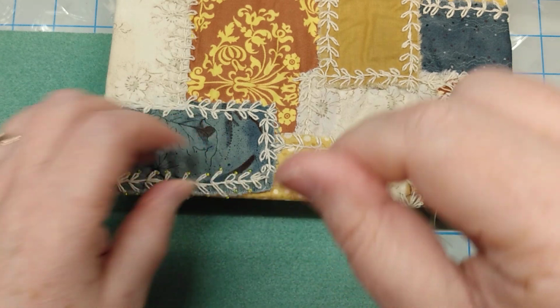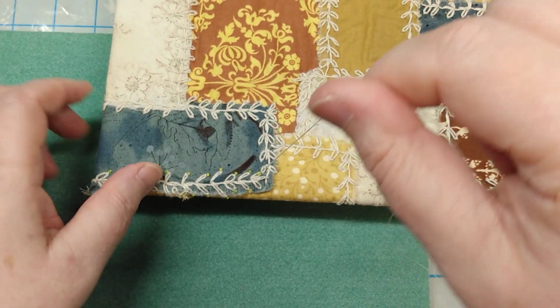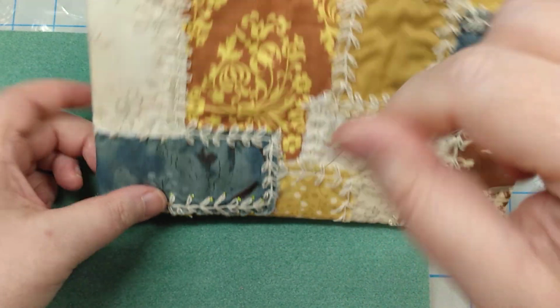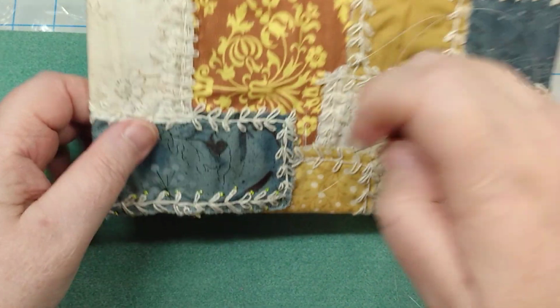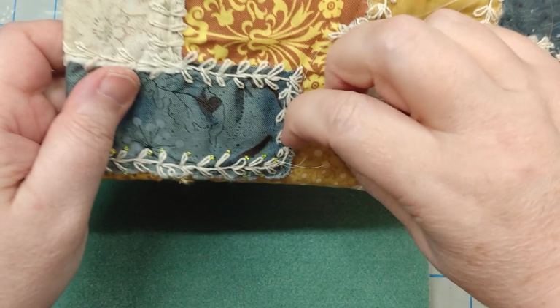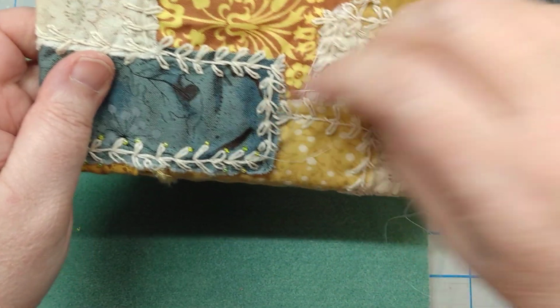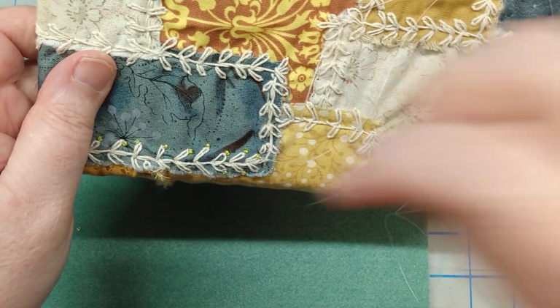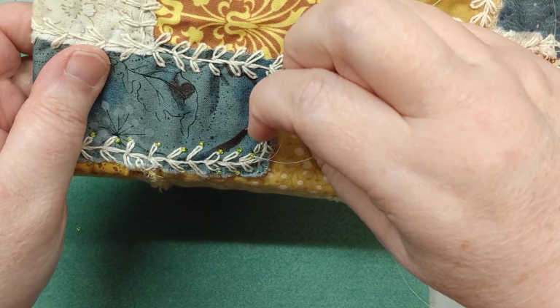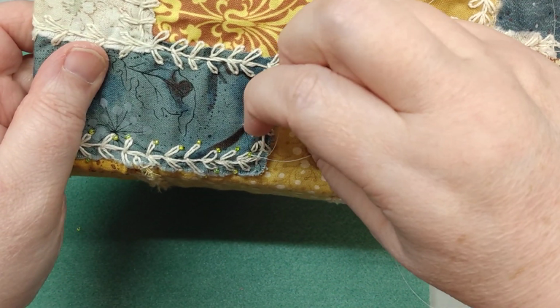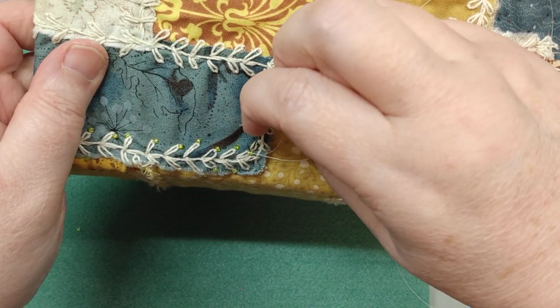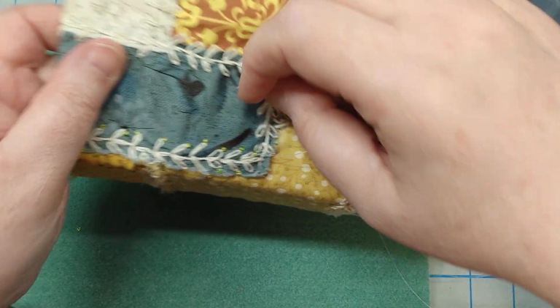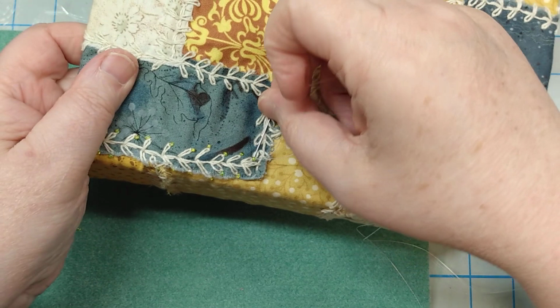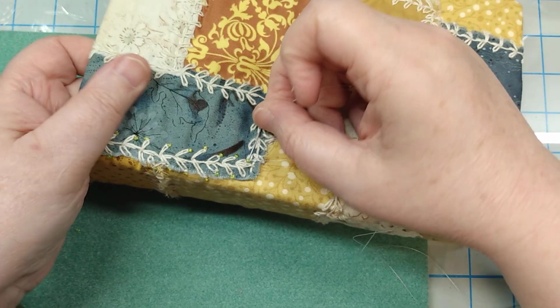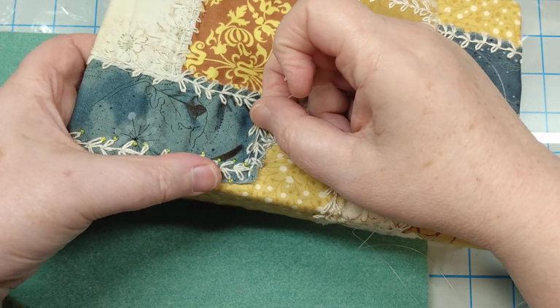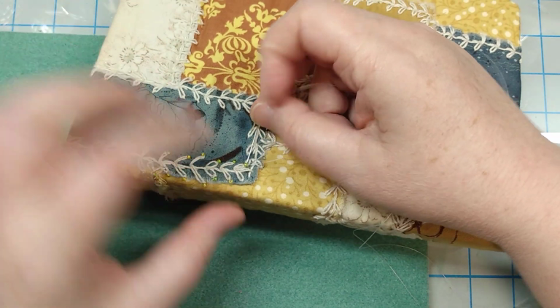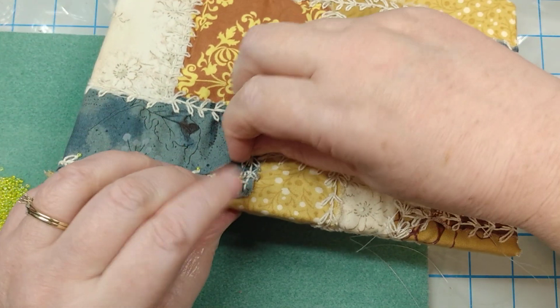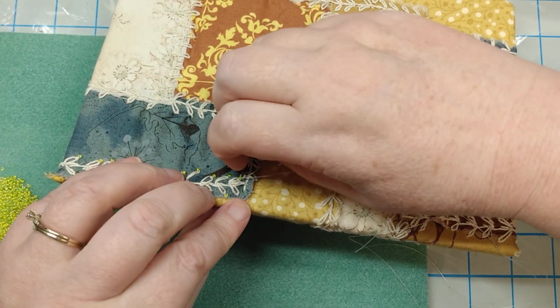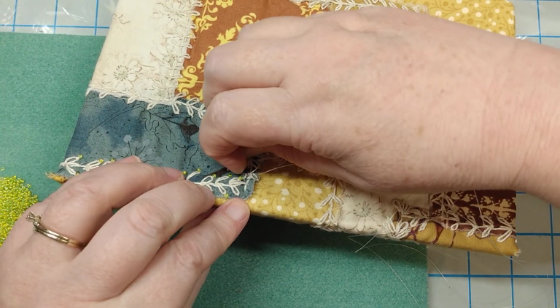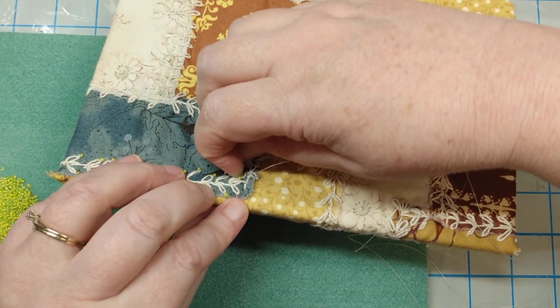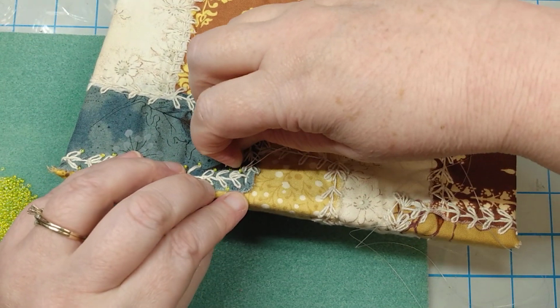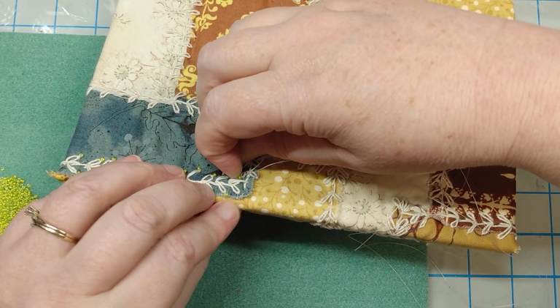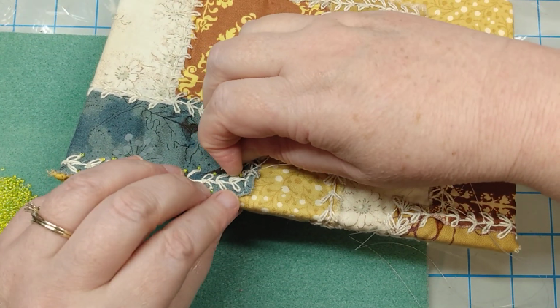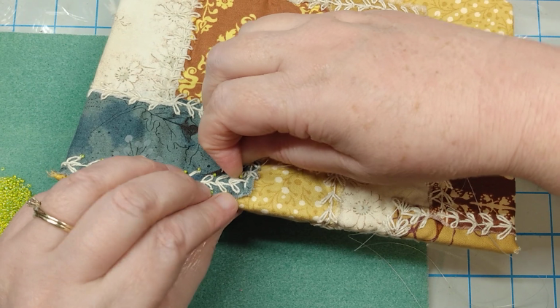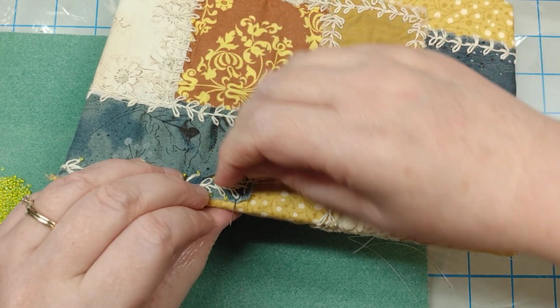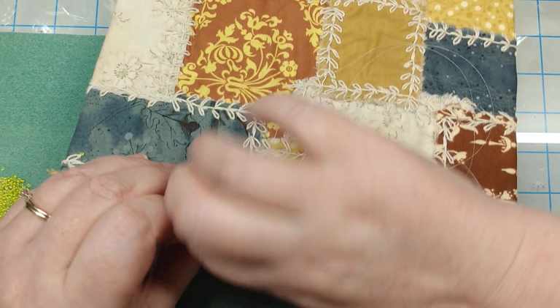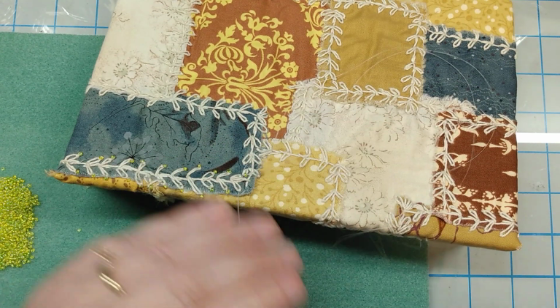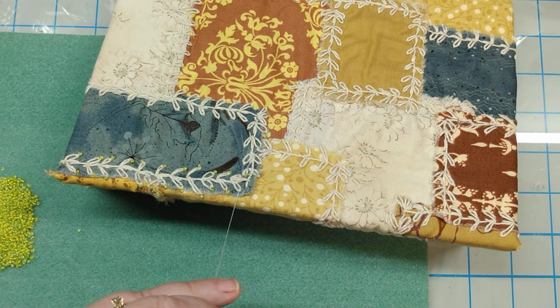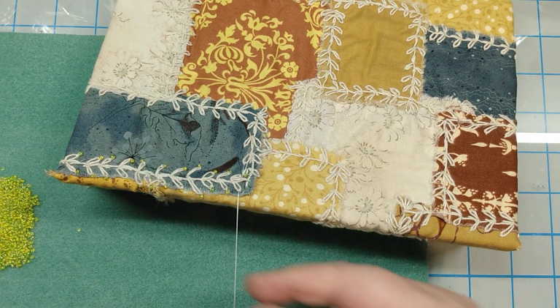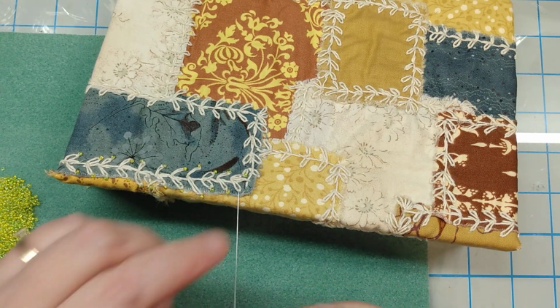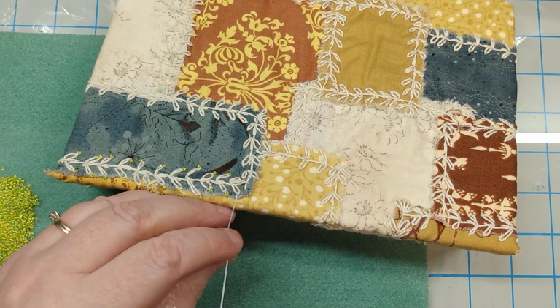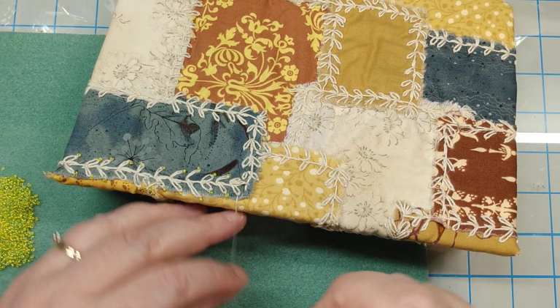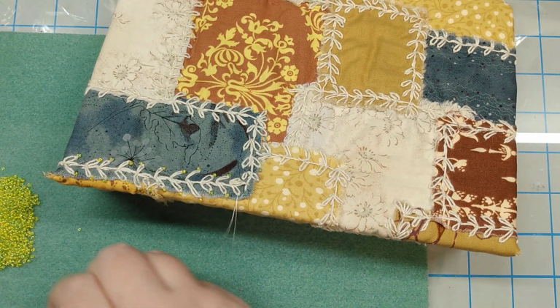Again, we're going to put that bead on. I'm going to come straight across hopefully. This one is eluding me. There we go — pull that thread down.